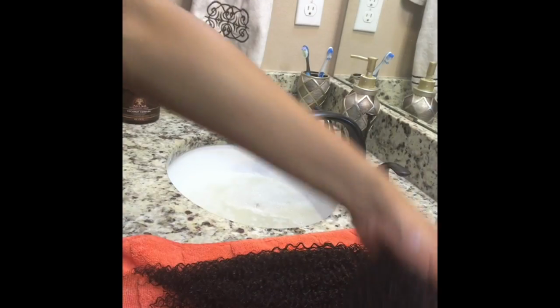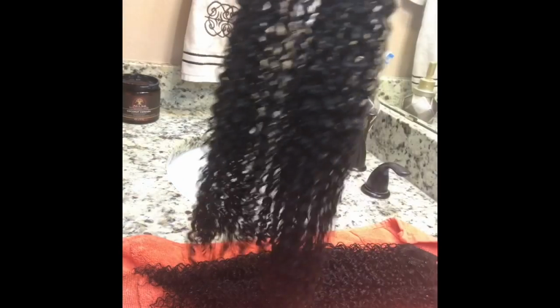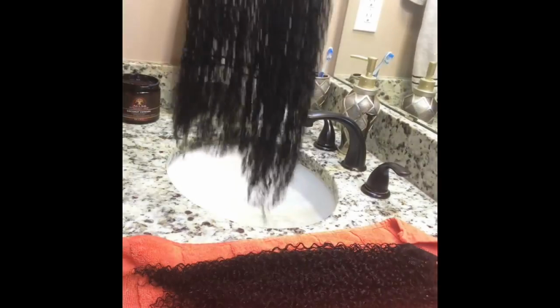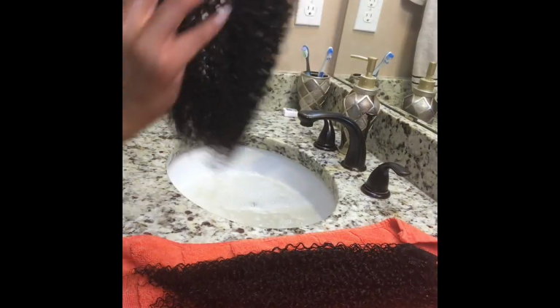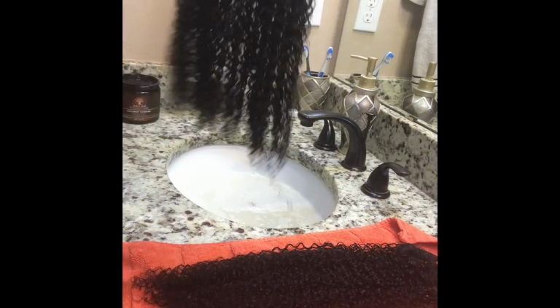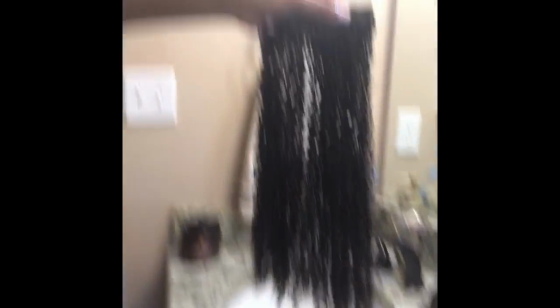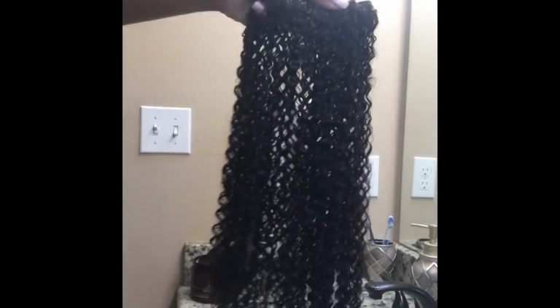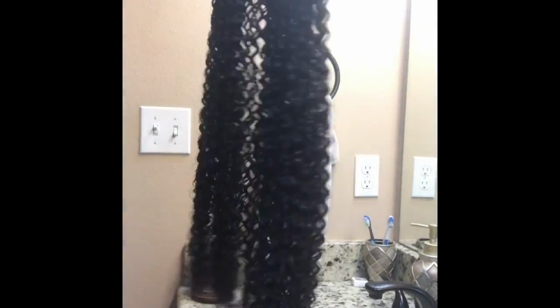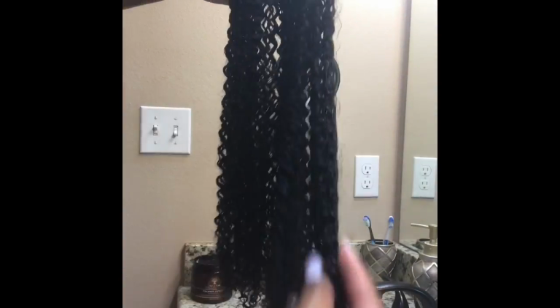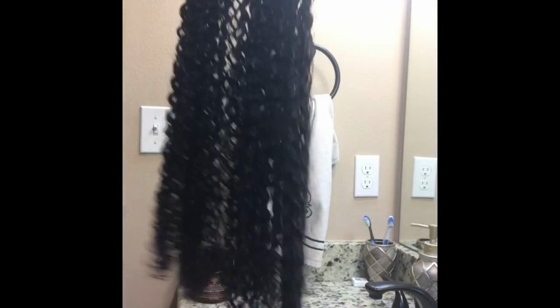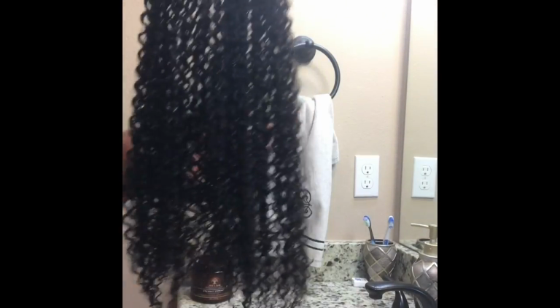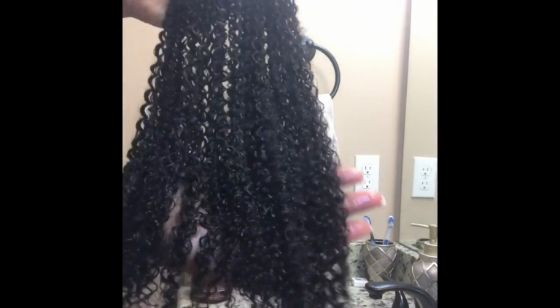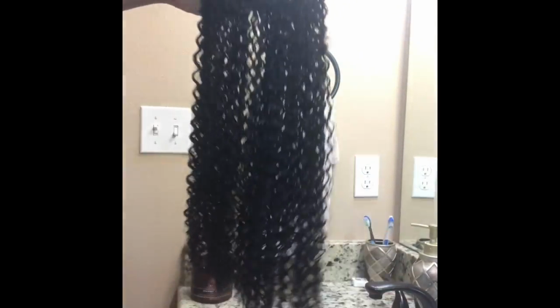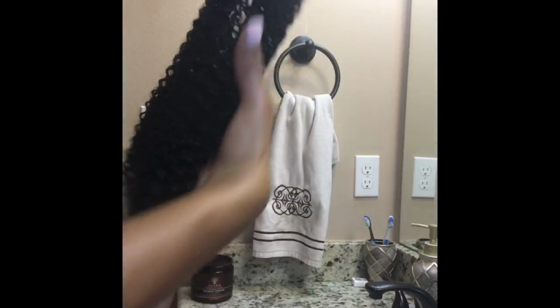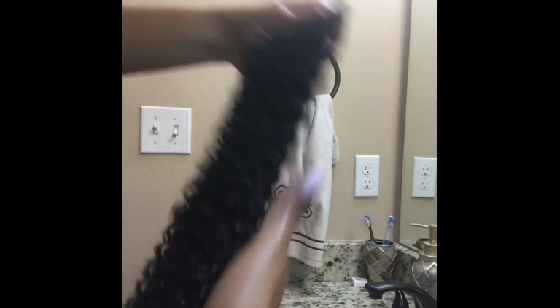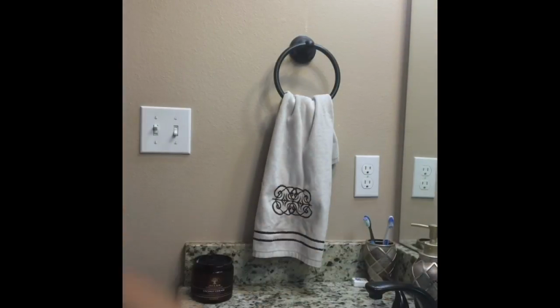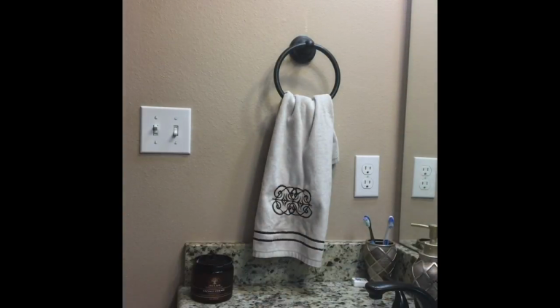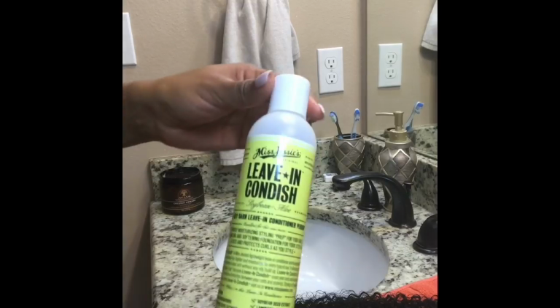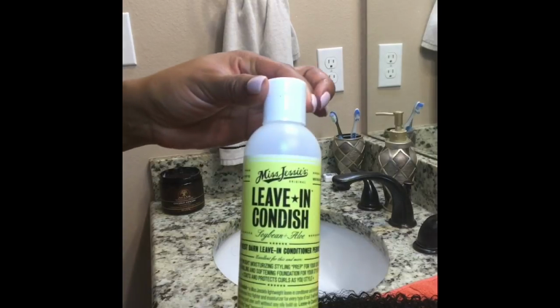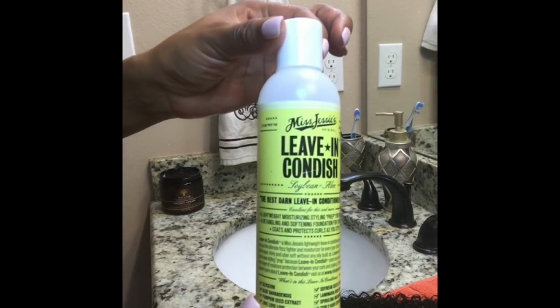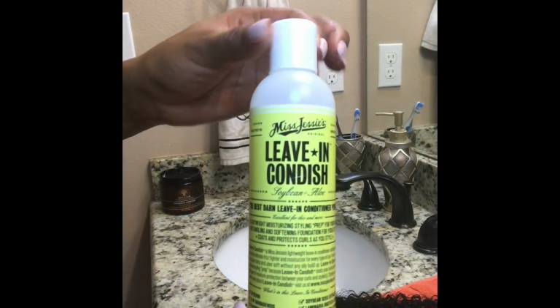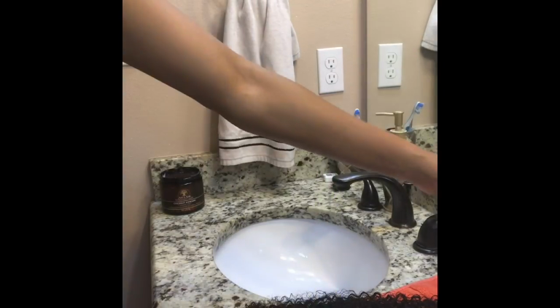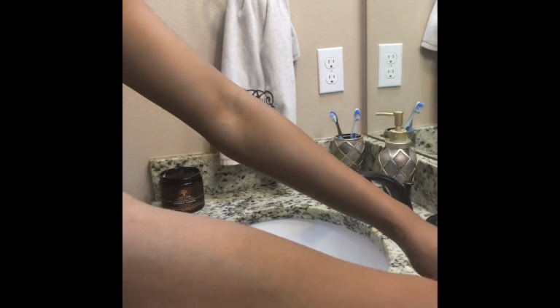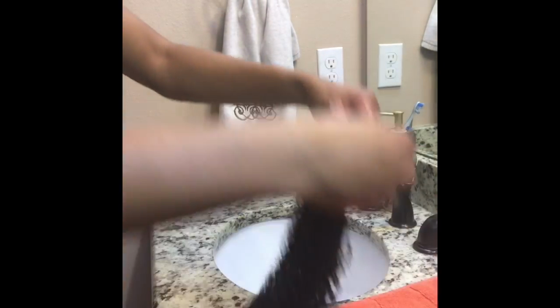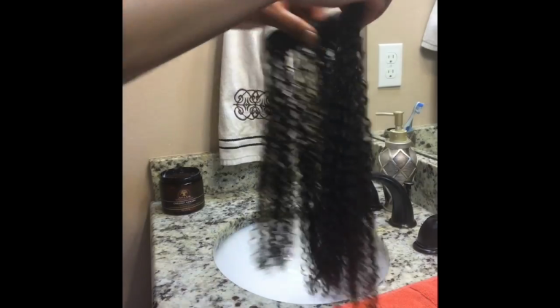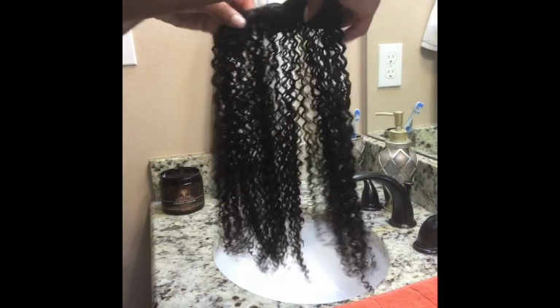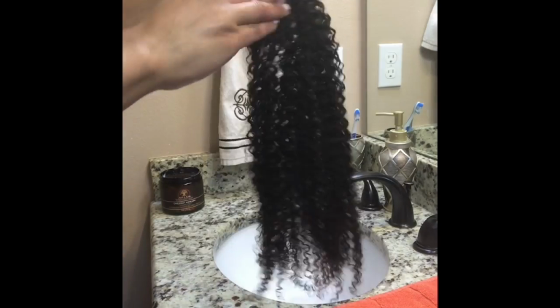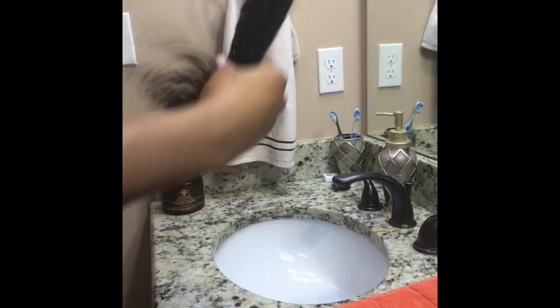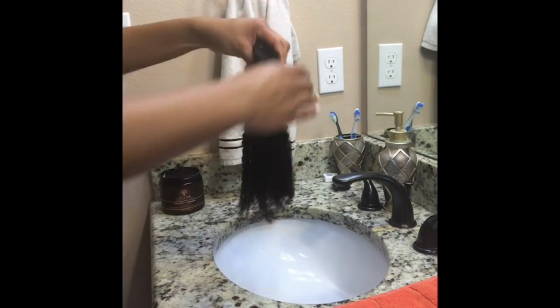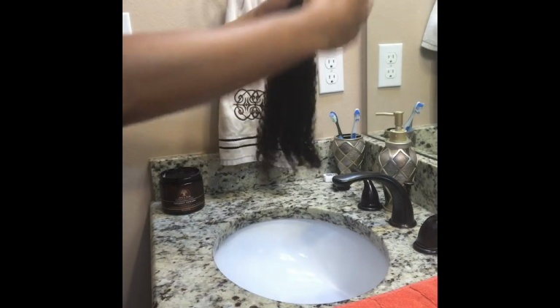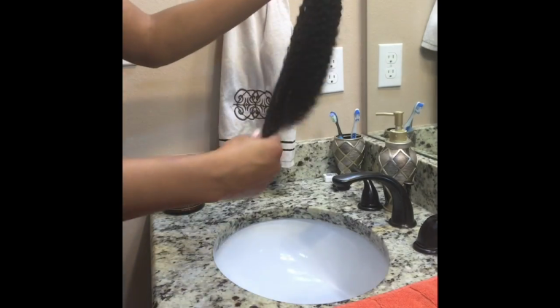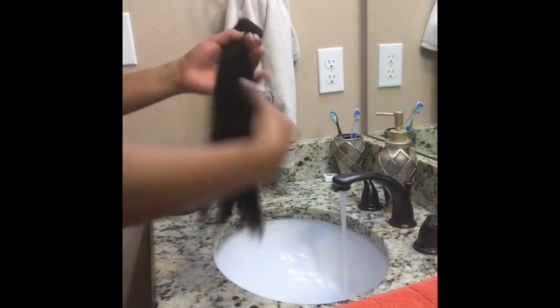After only the co-wash, the curls are already popping and the hair is soft to the touch. Next, I'll be applying Miss Jessie's Leave-In Condish. Then I'll follow that up with Shea Moisture Curl Enhancing Smoothie.